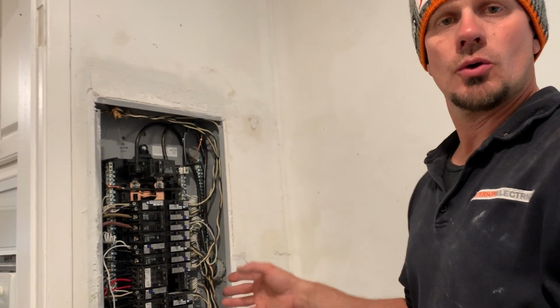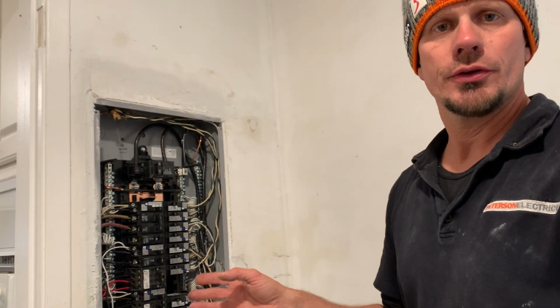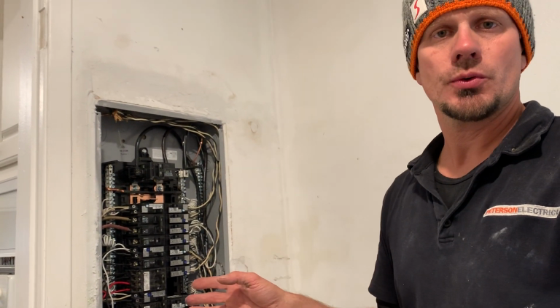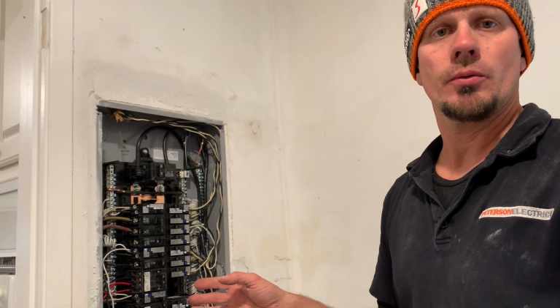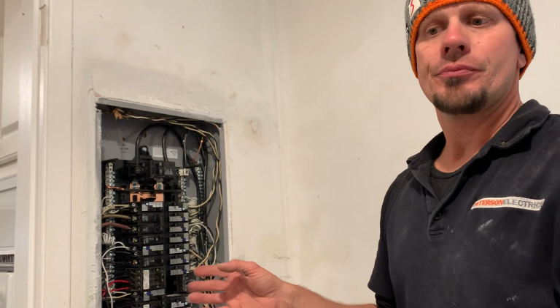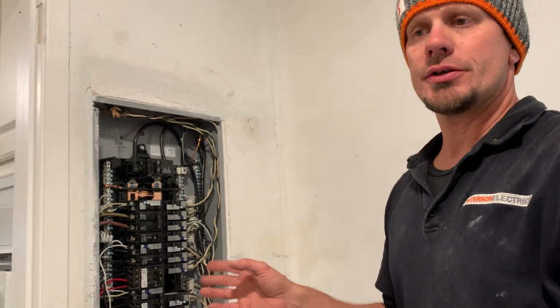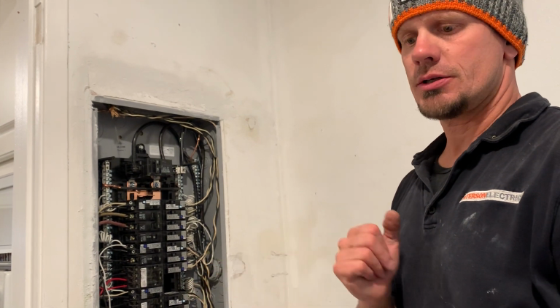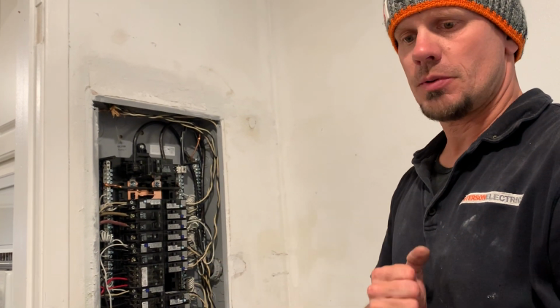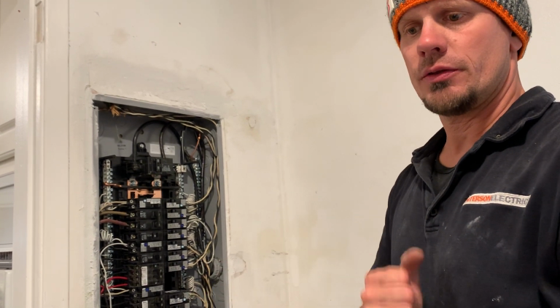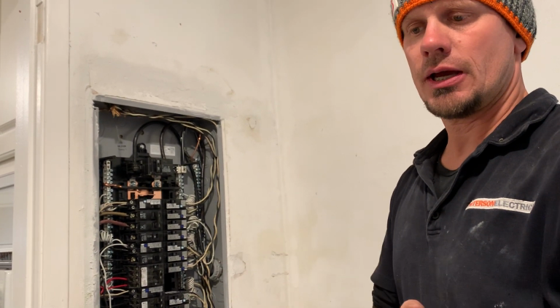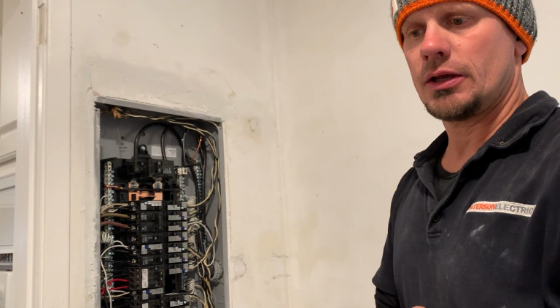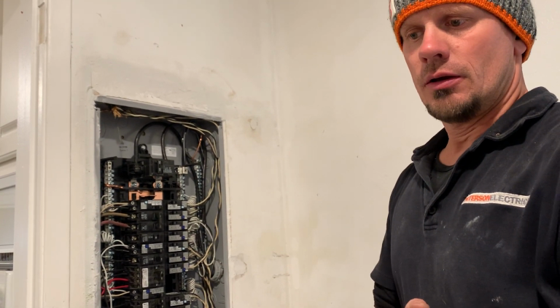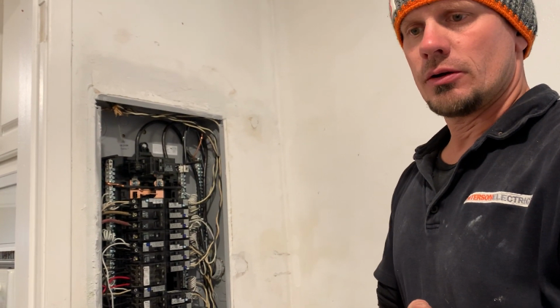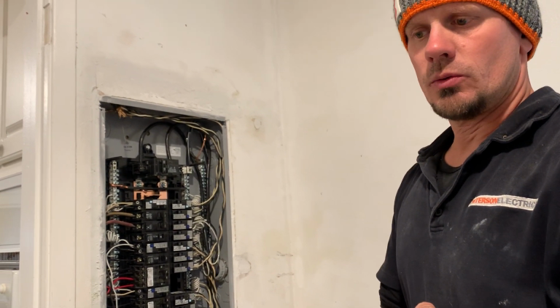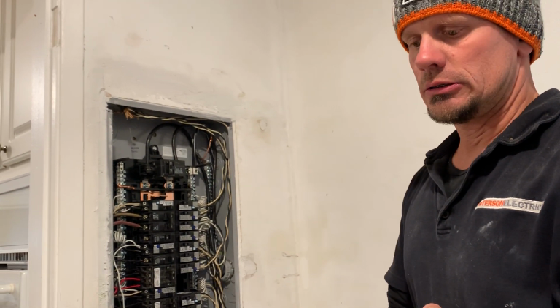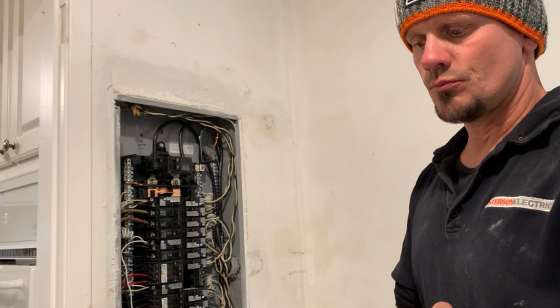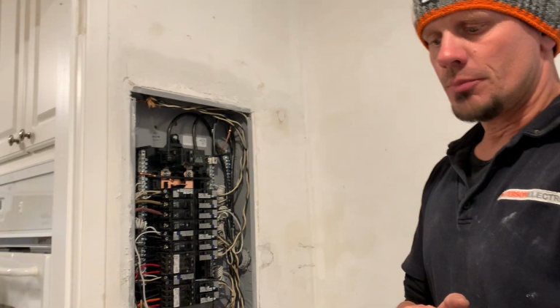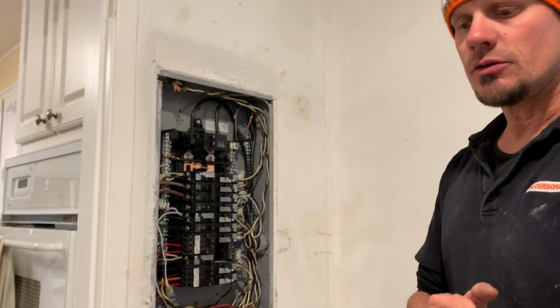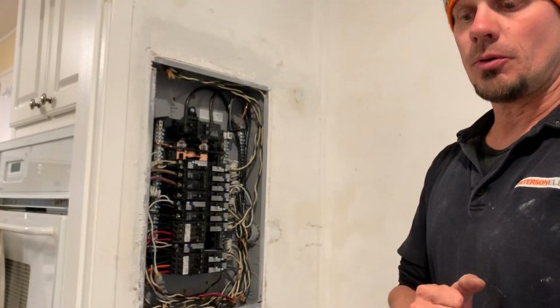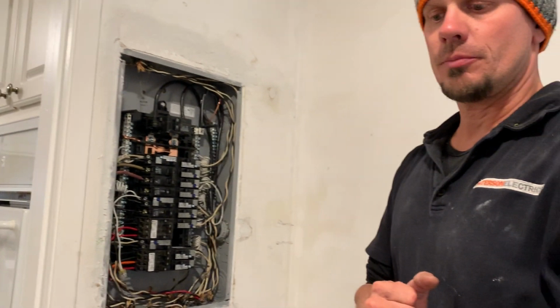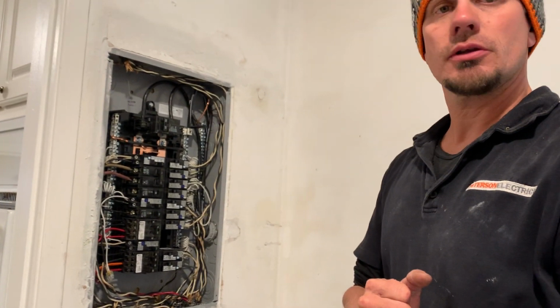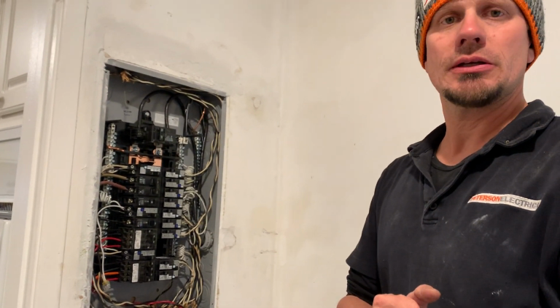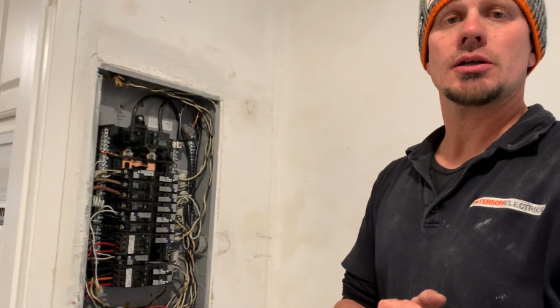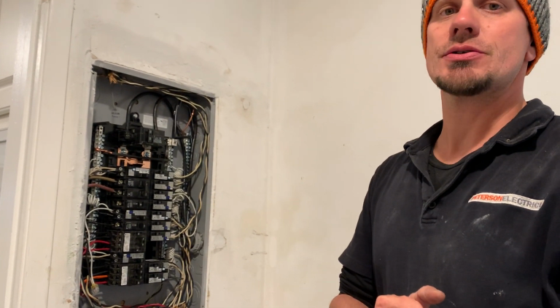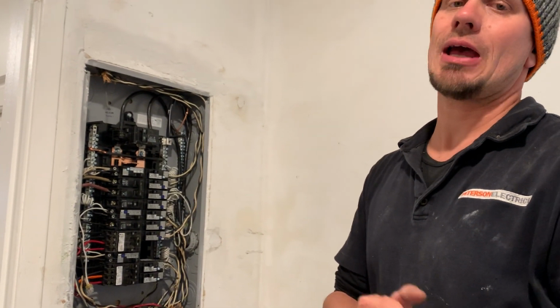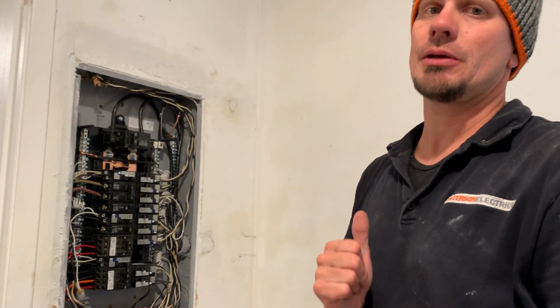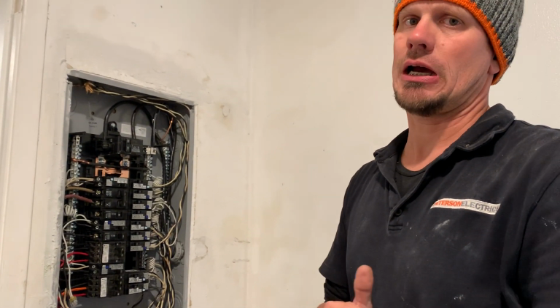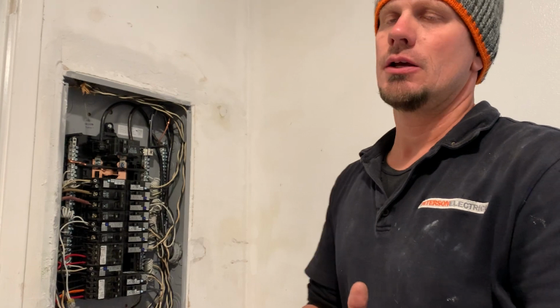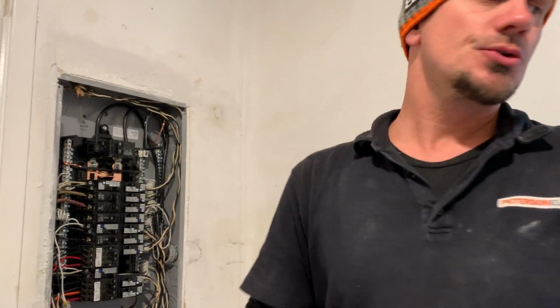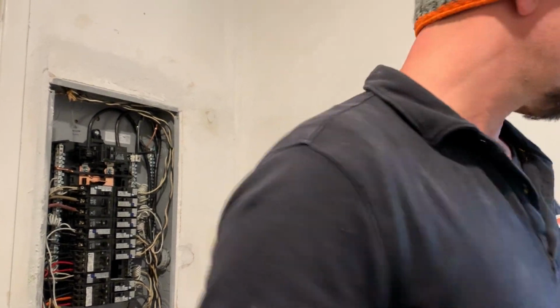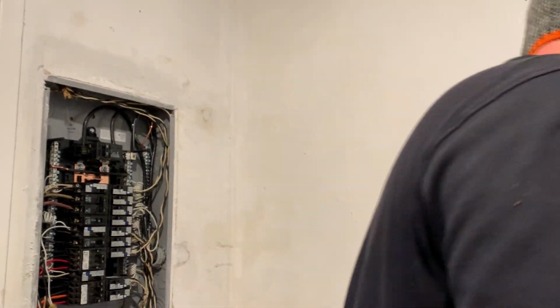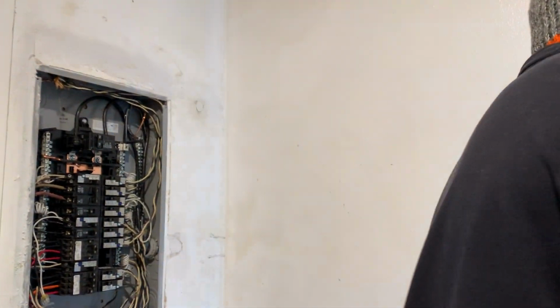That's going away in the 2020 code. I talked to the inspector today and they're going to have a fire code pertaining to the fire department, but basically your main disconnect on residential has to be outside. So I'll show you how difficult that is.